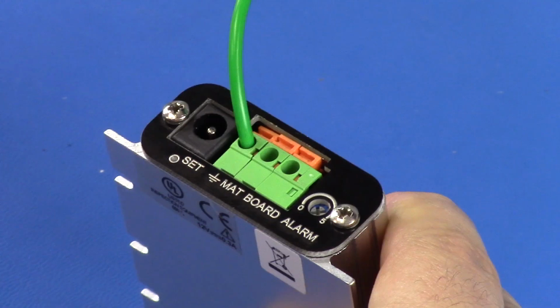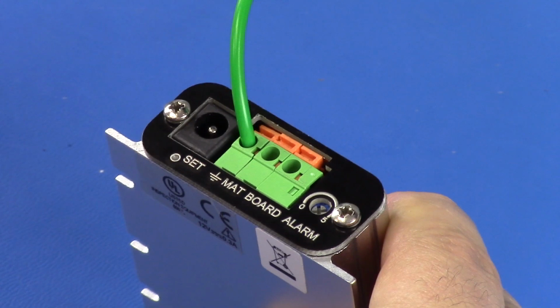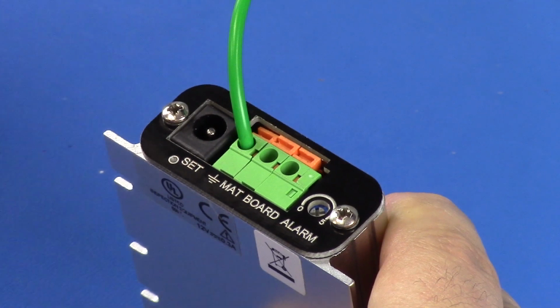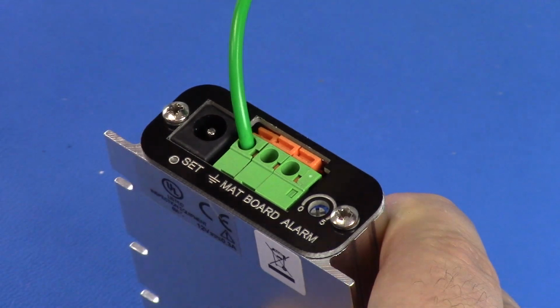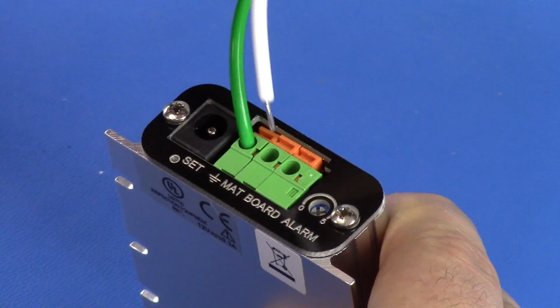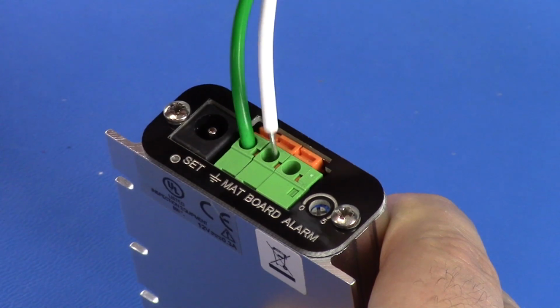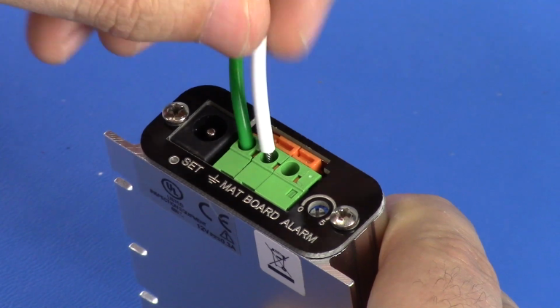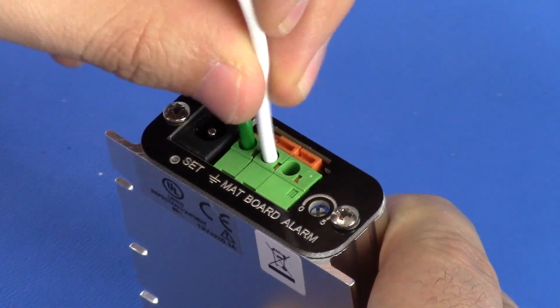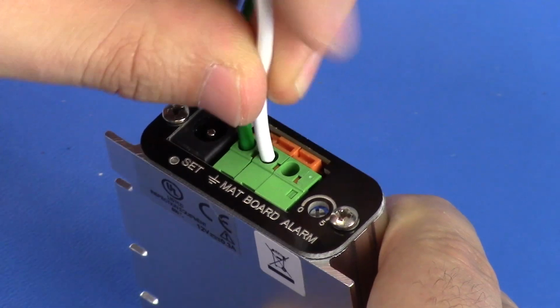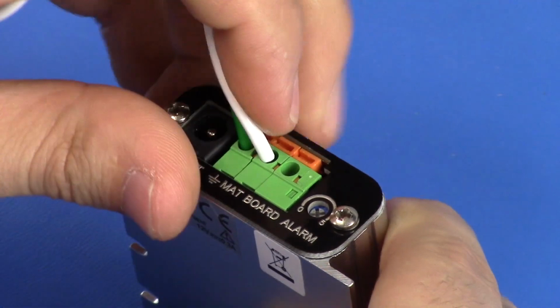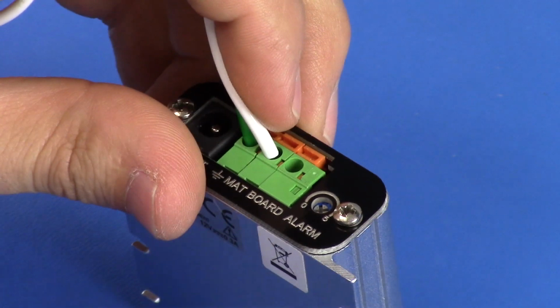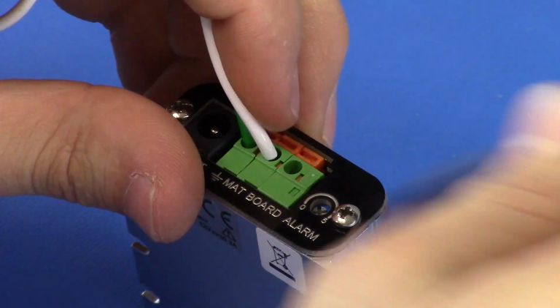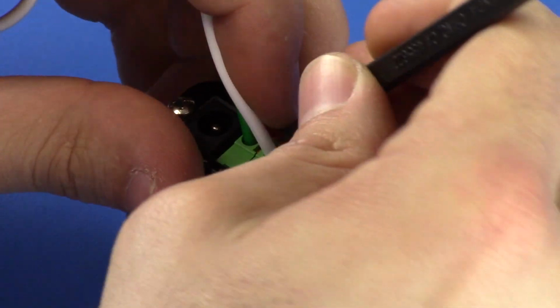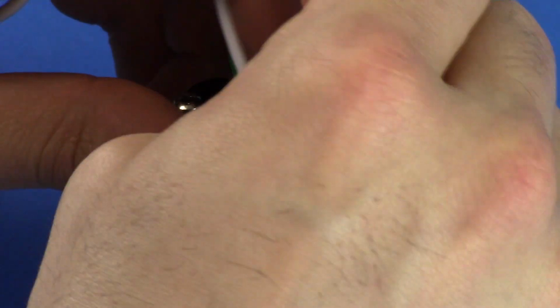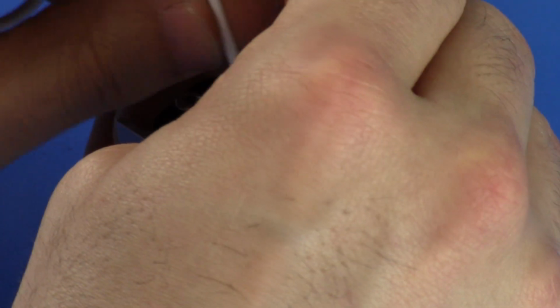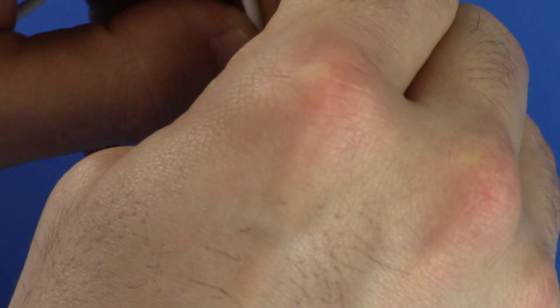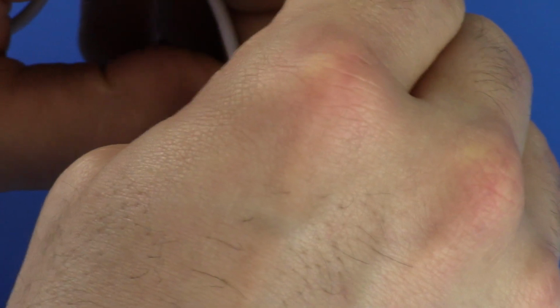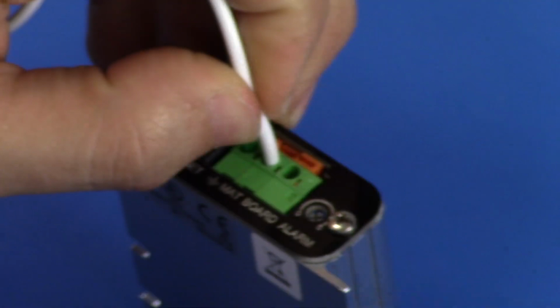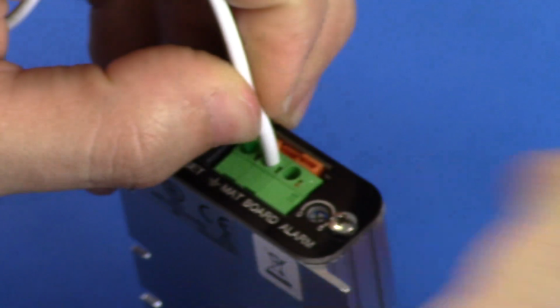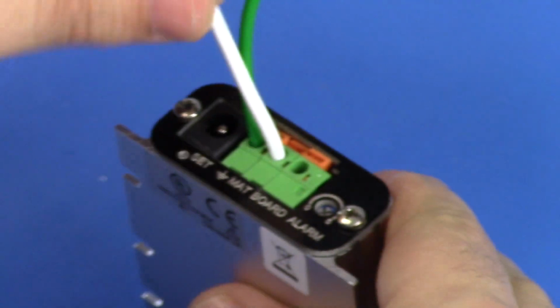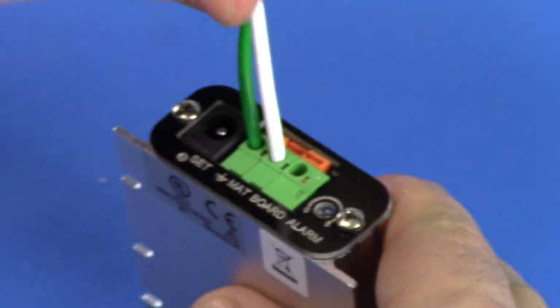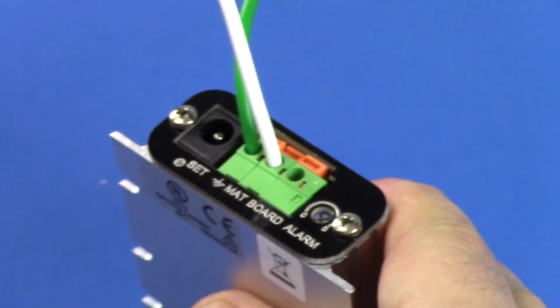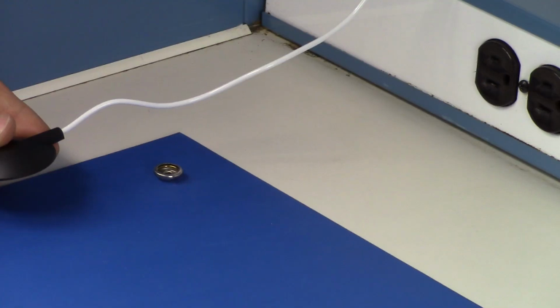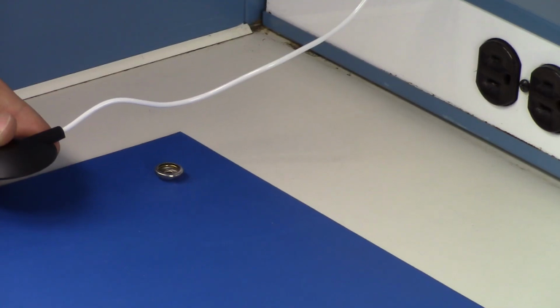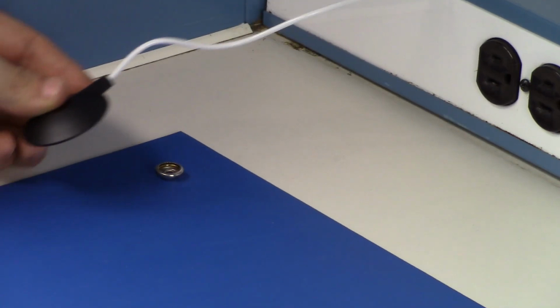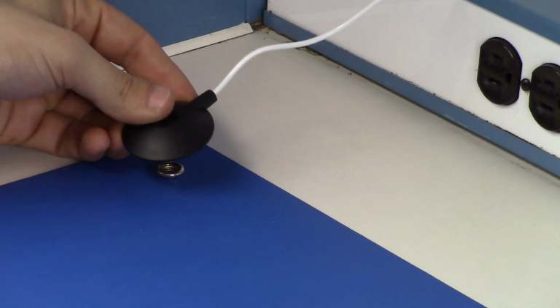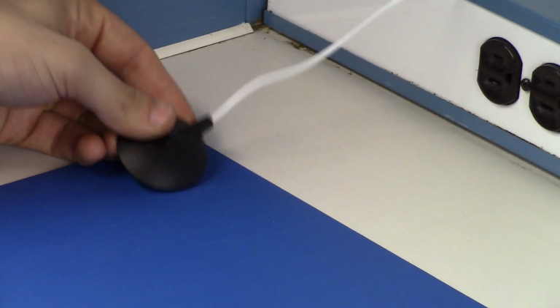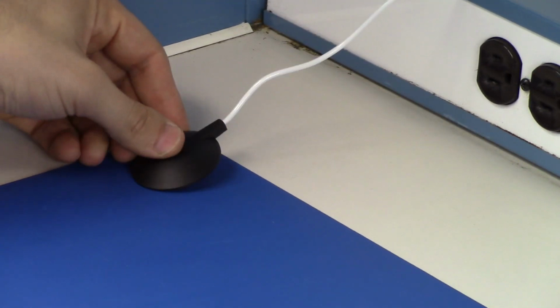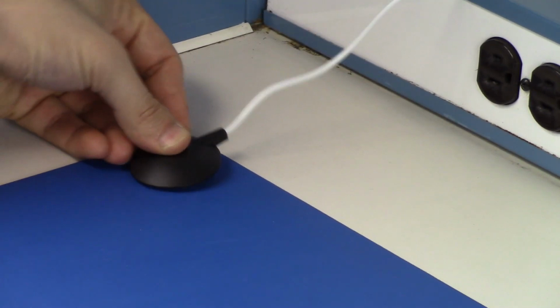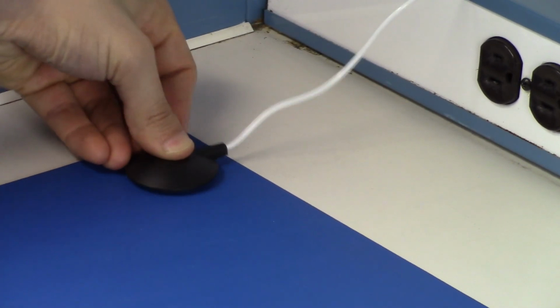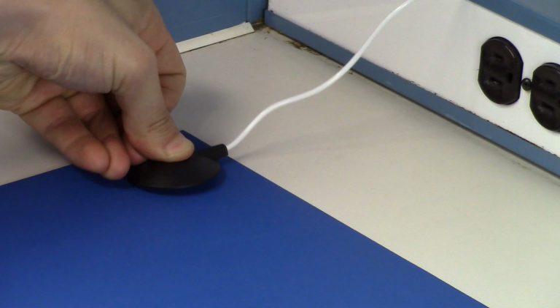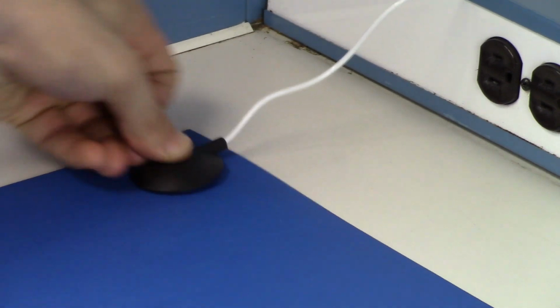Use the same method for connecting the mat monitor cord to the terminal labeled mat at the back of the monitor. Connect the opposite end of the mat monitor cord to a grounded work surface mat.